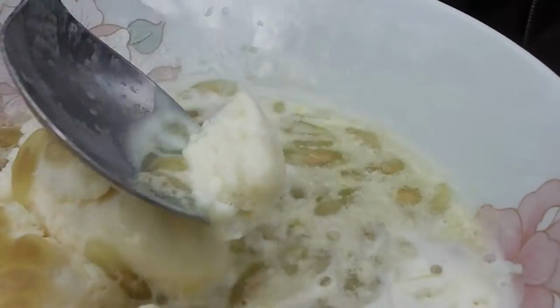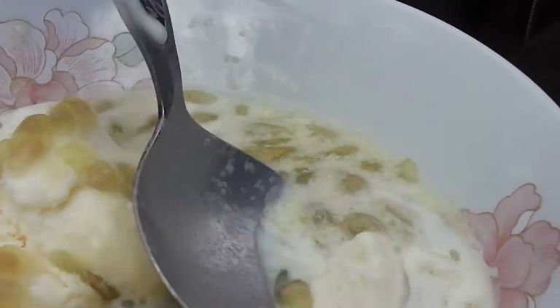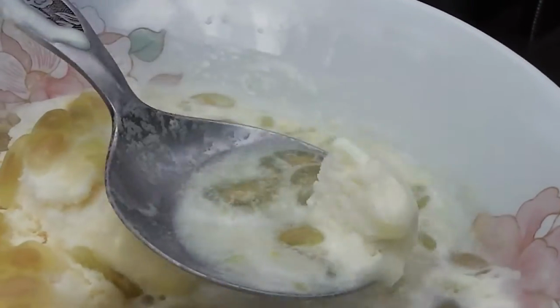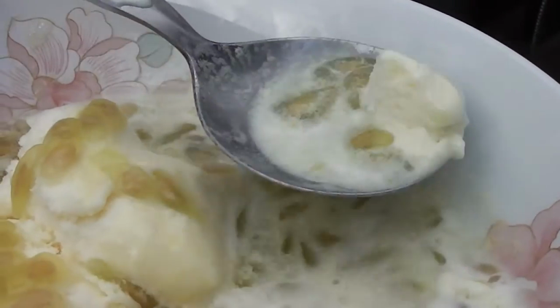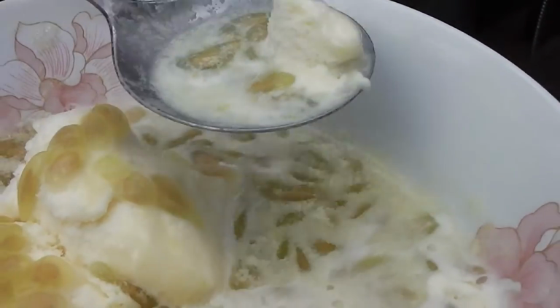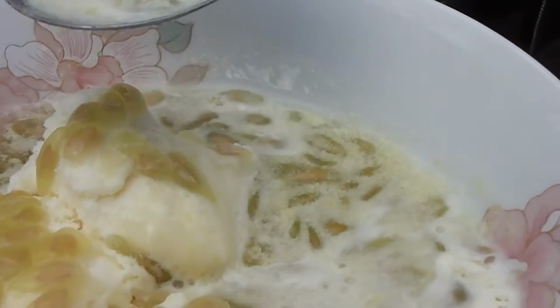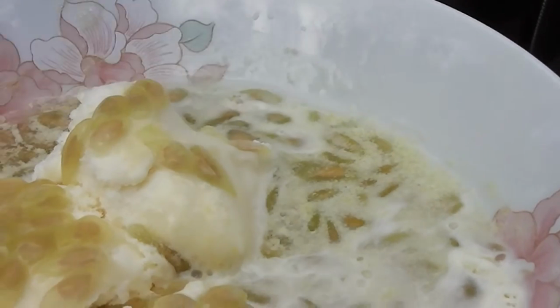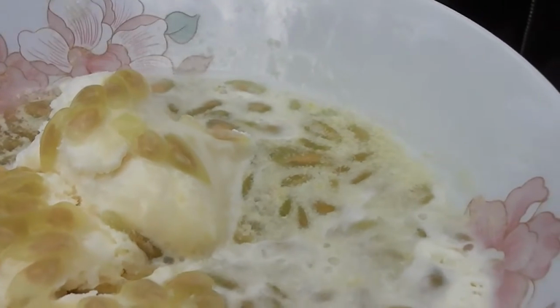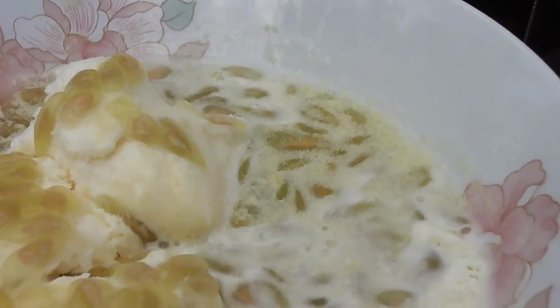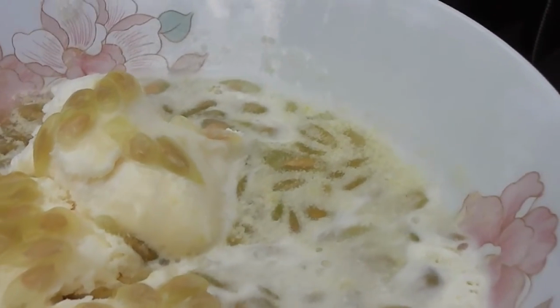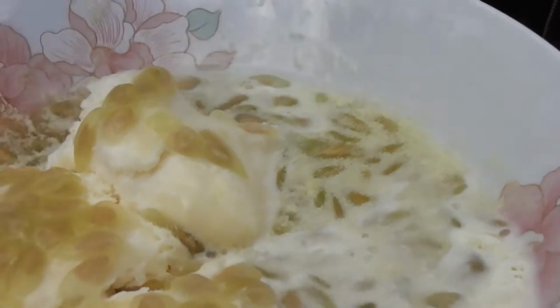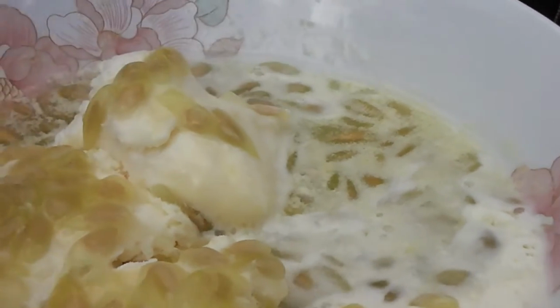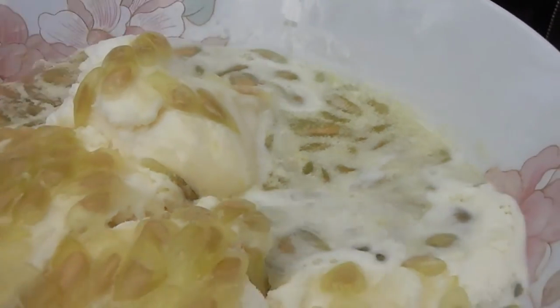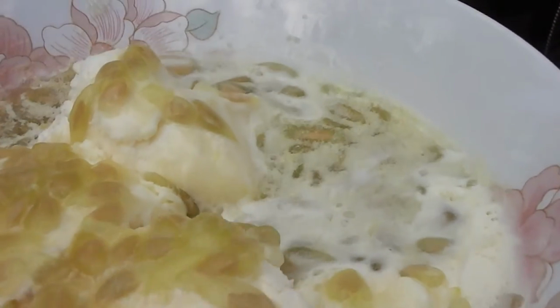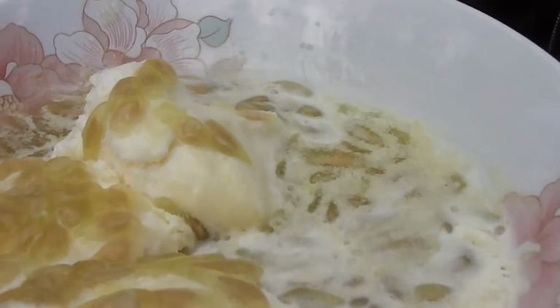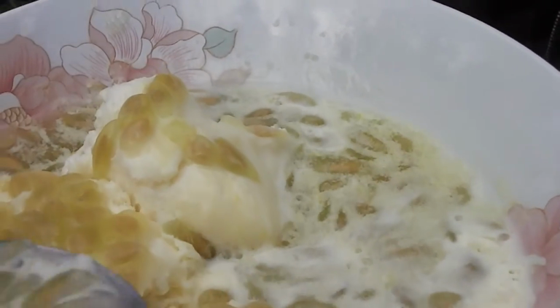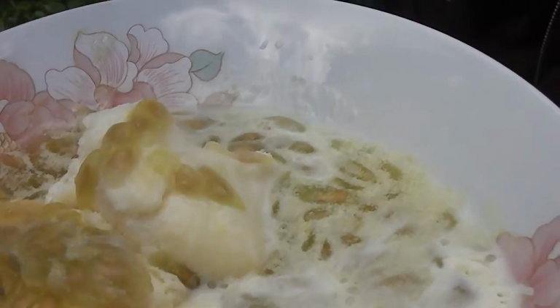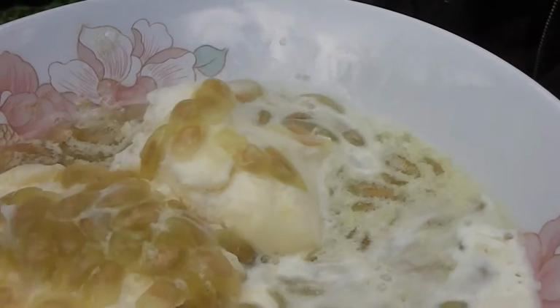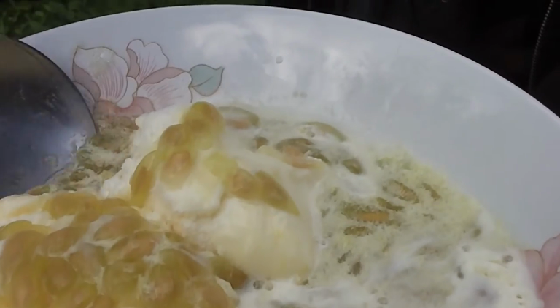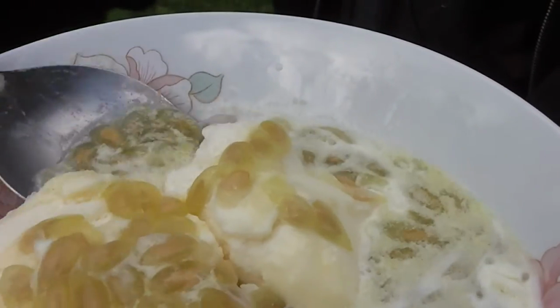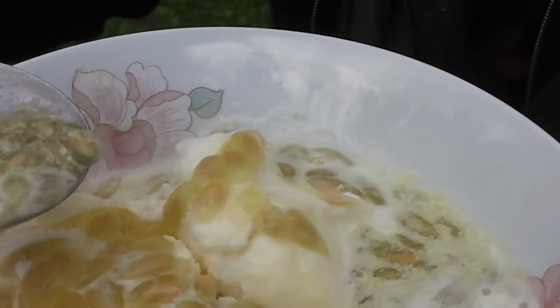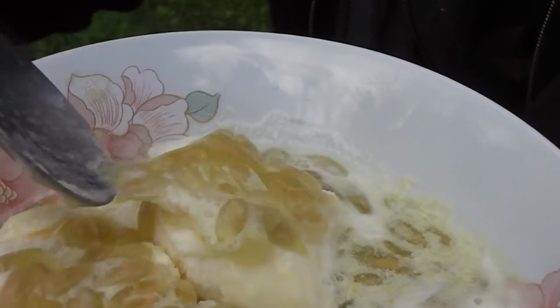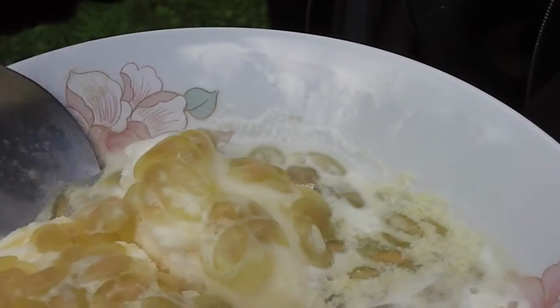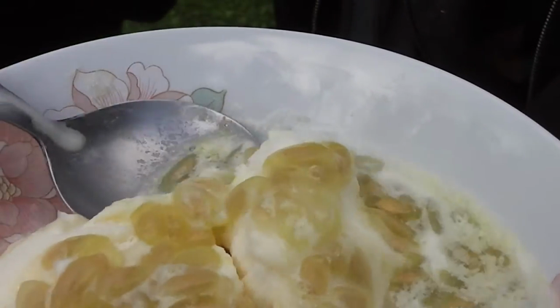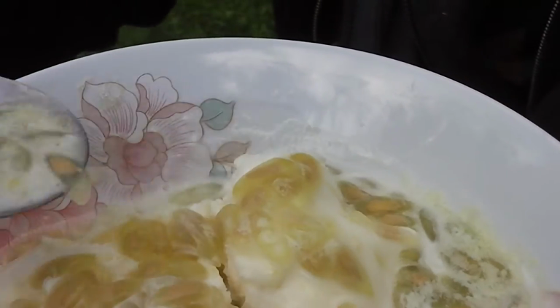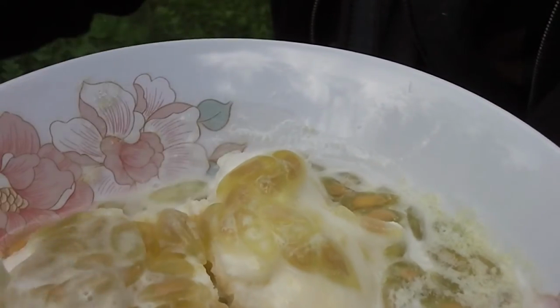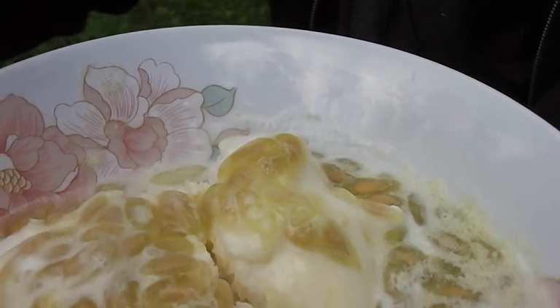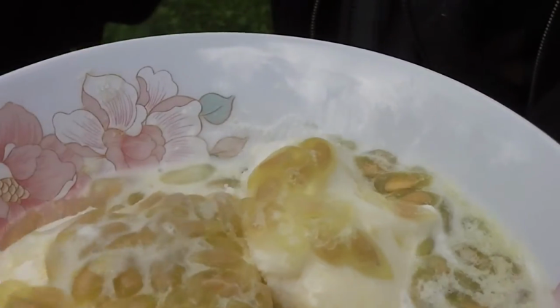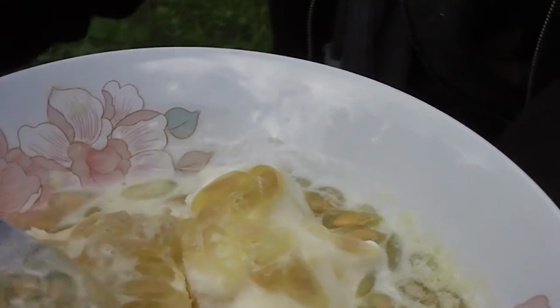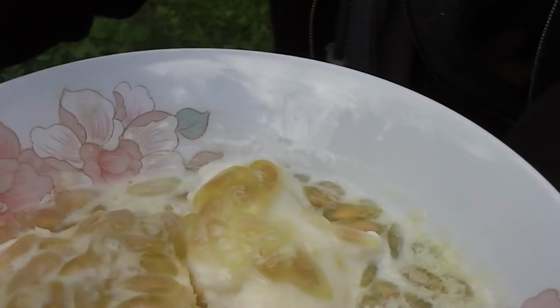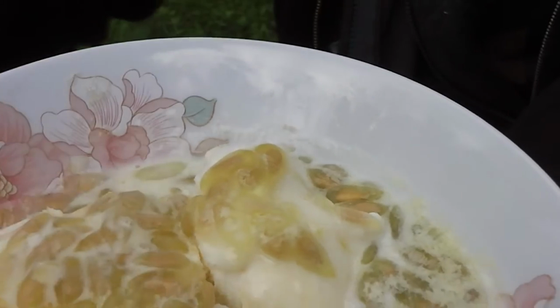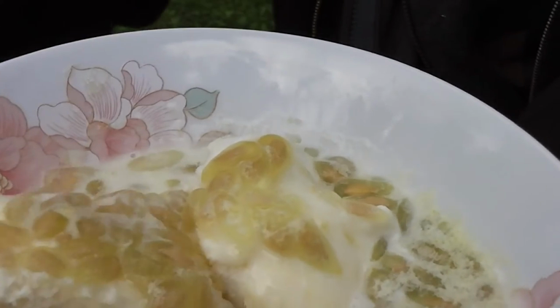Kiwano pulp on ice cream — delicious. You haven't lived until you've had Horned Melon pulp, Kiwano pulp on ice cream.